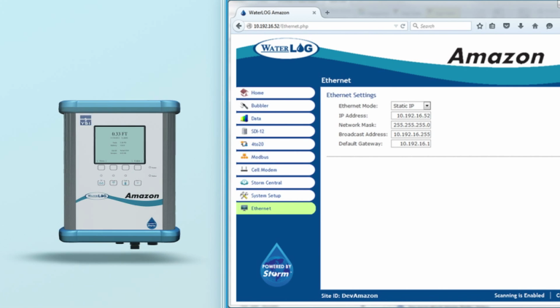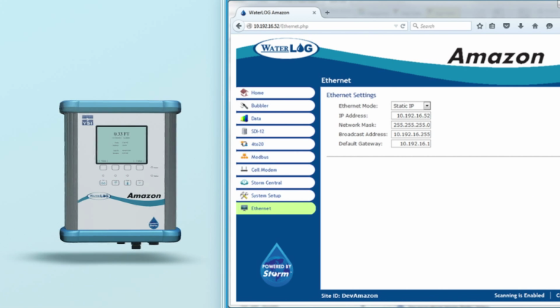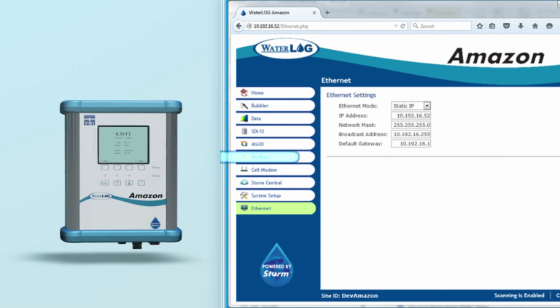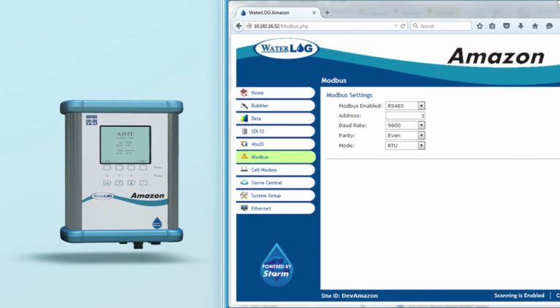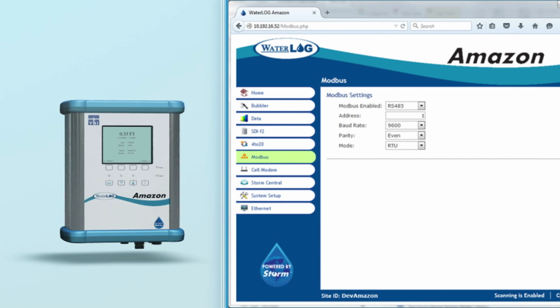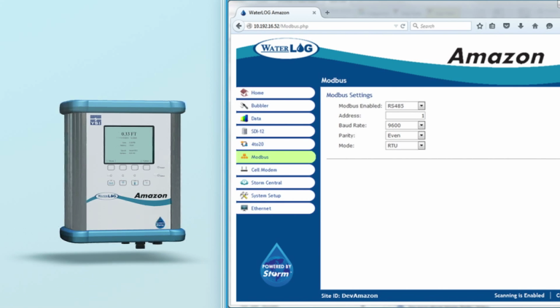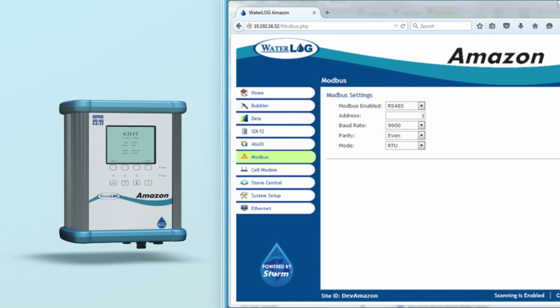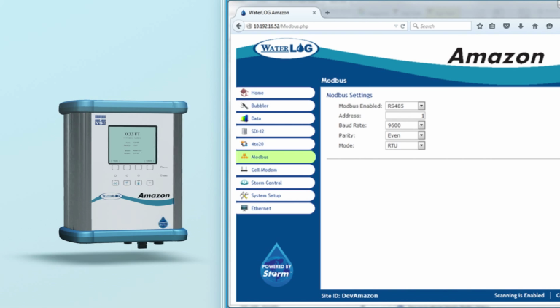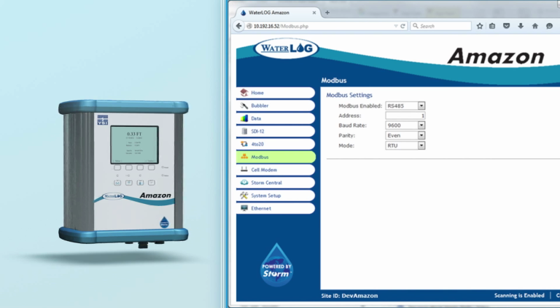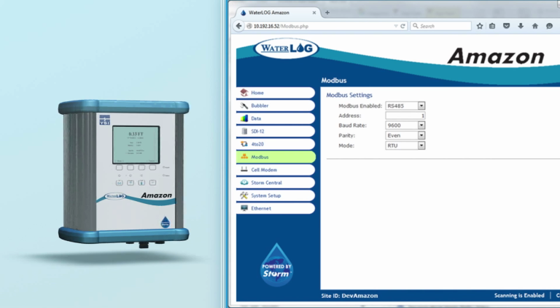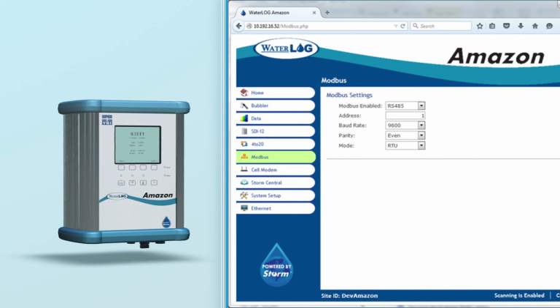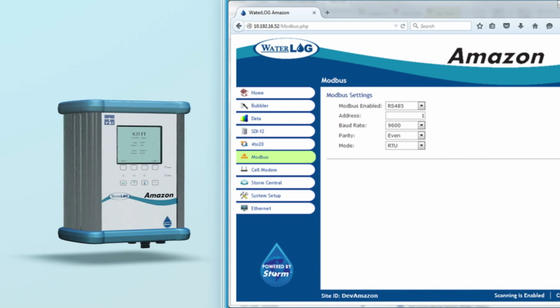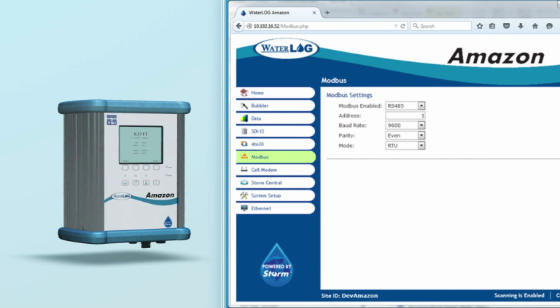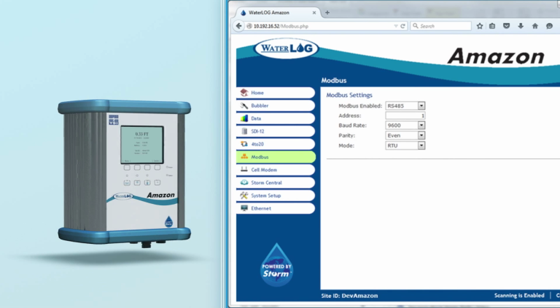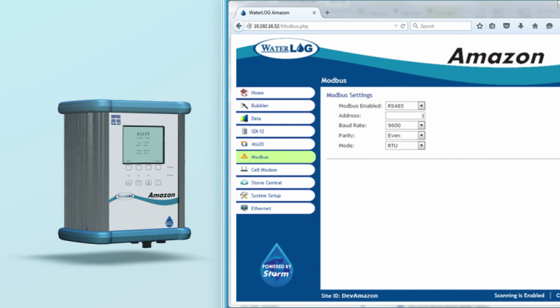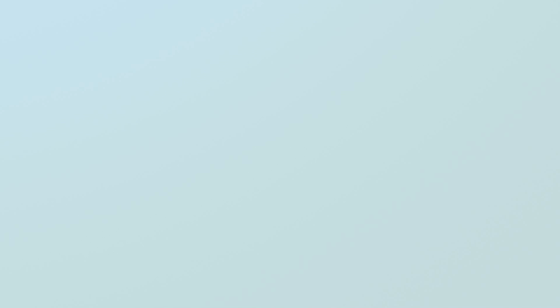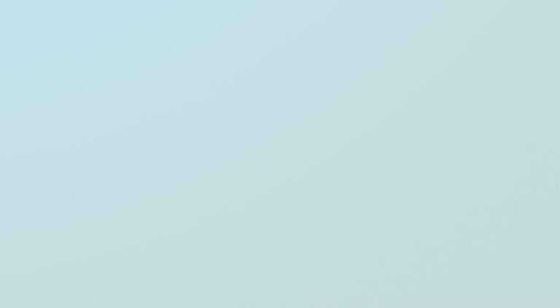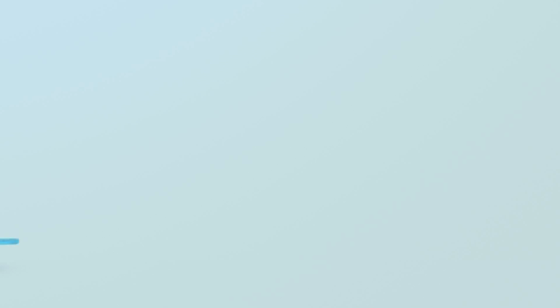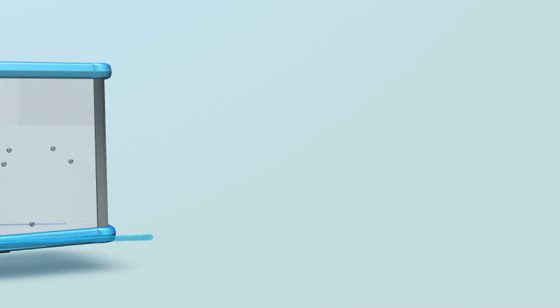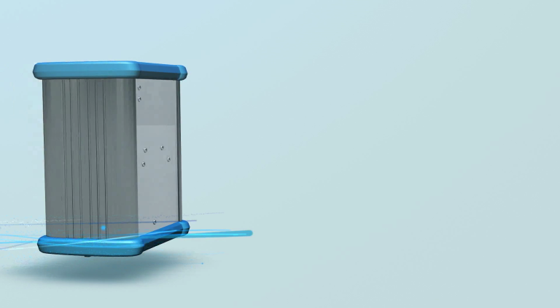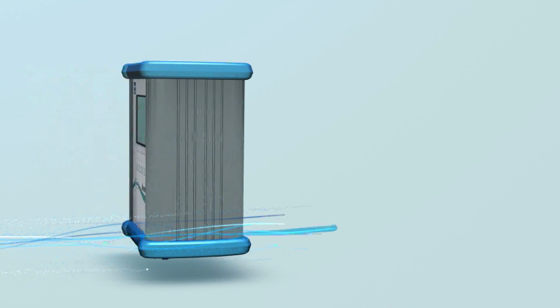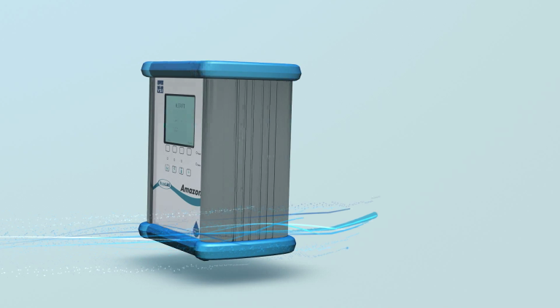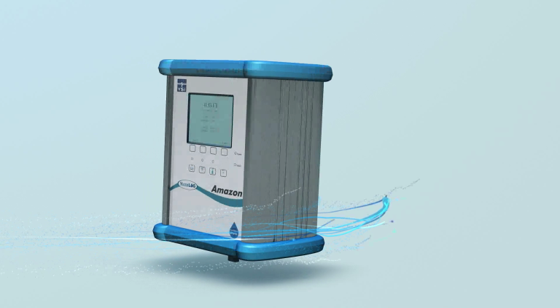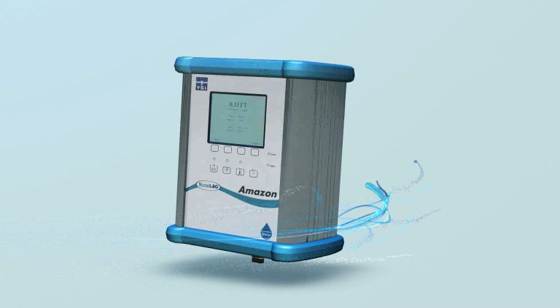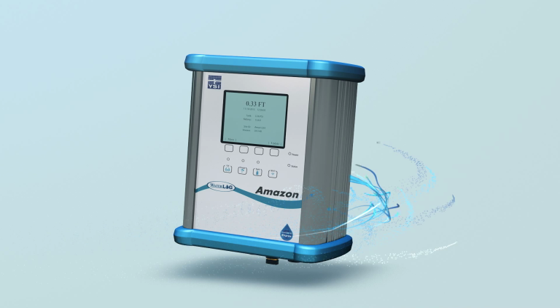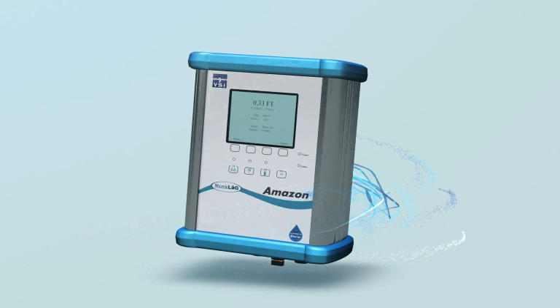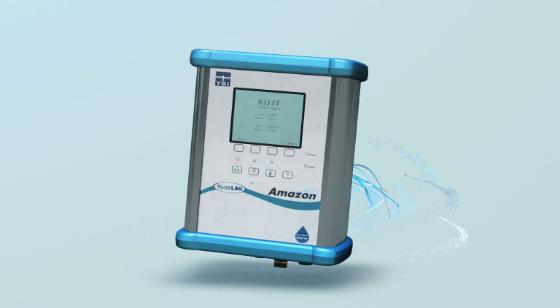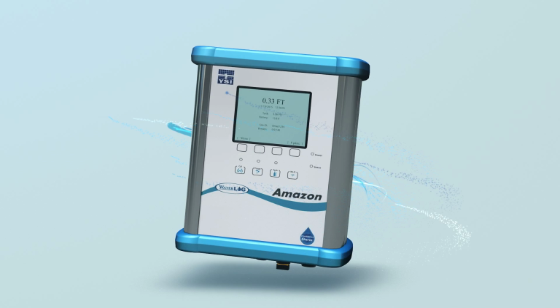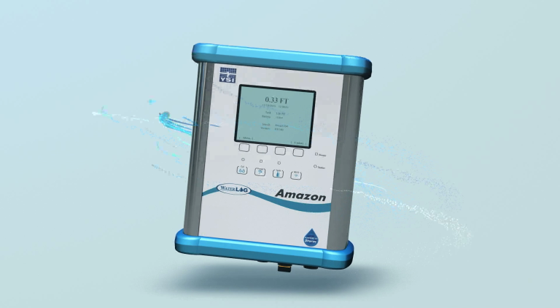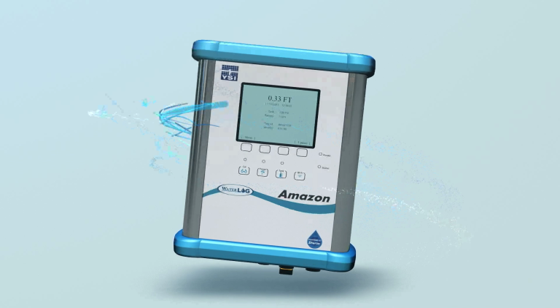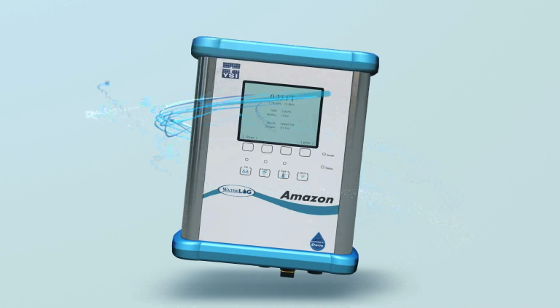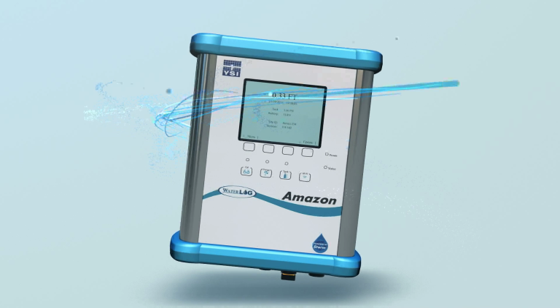Send data directly to Storm Central web hosting service via cell modem connection. And with its low cost of ownership, your initial investment will provide a great return for years to come.